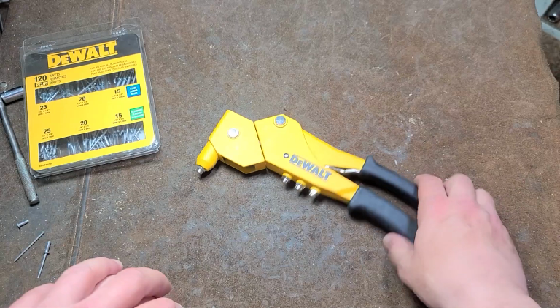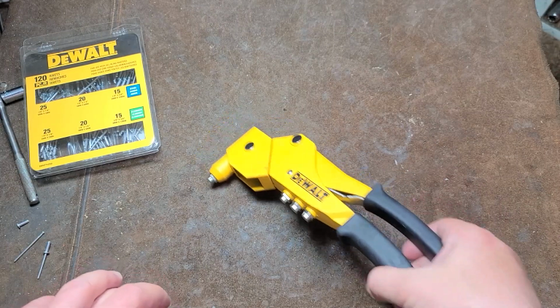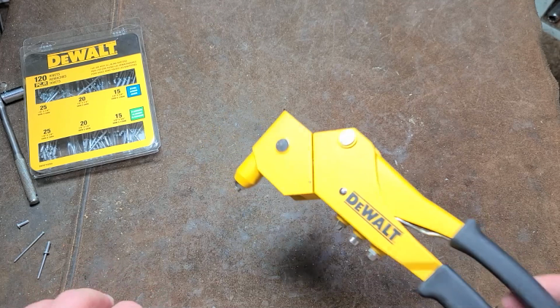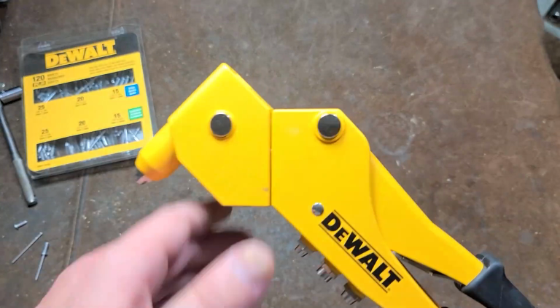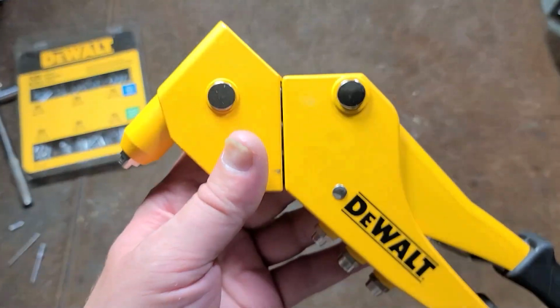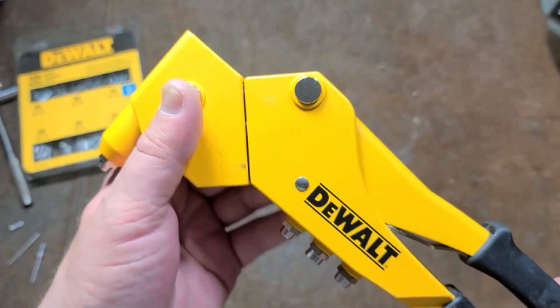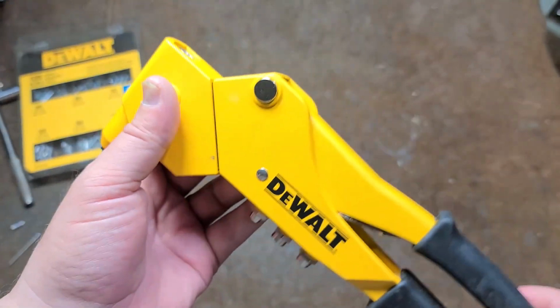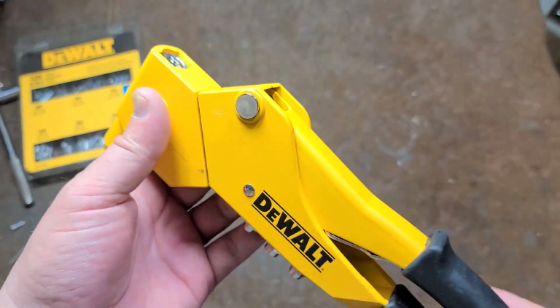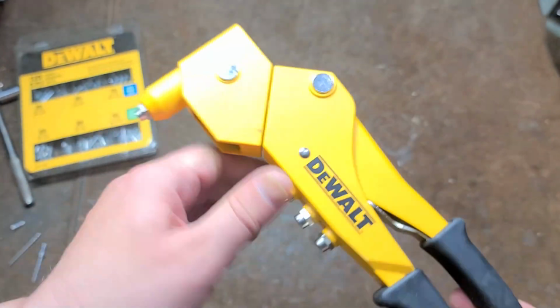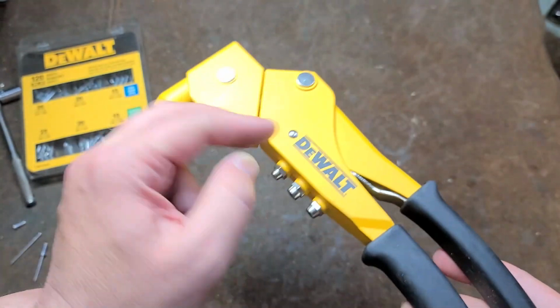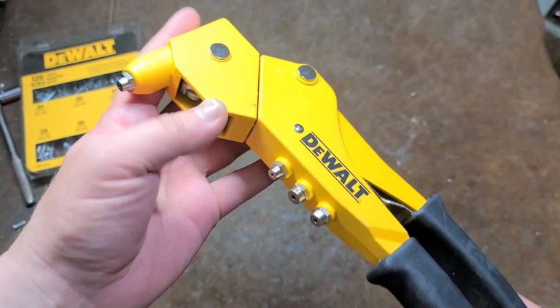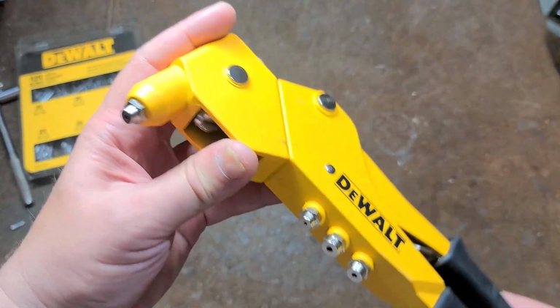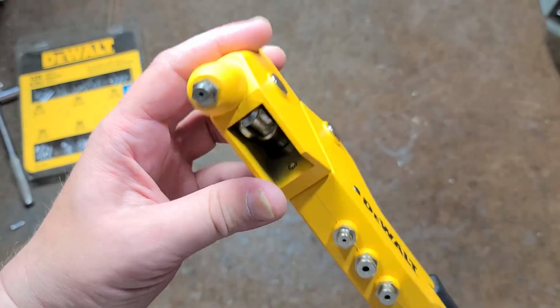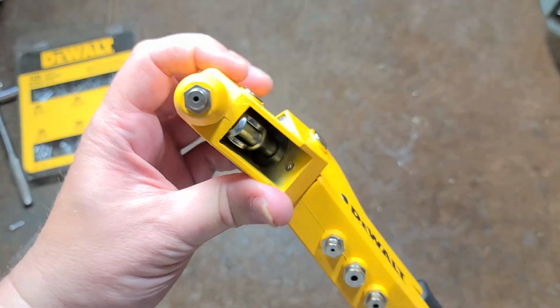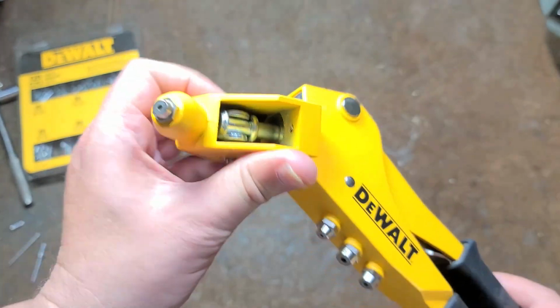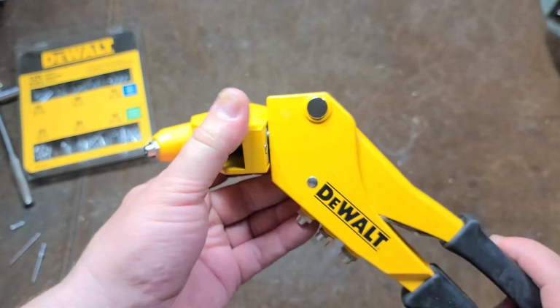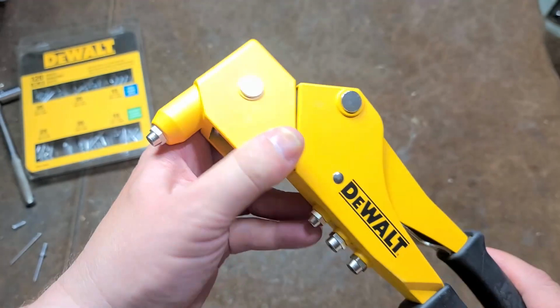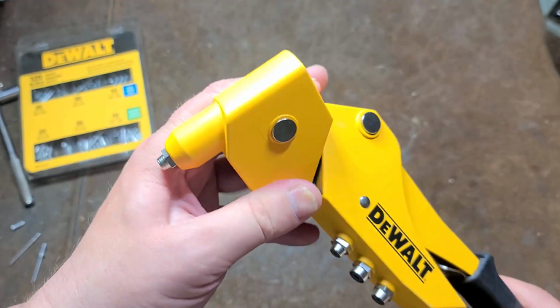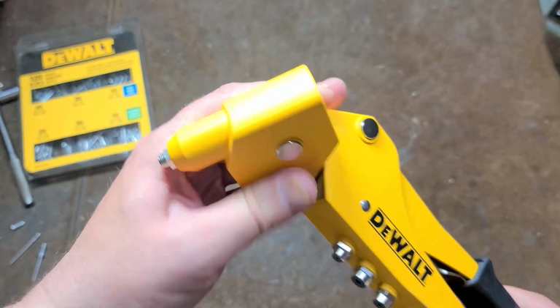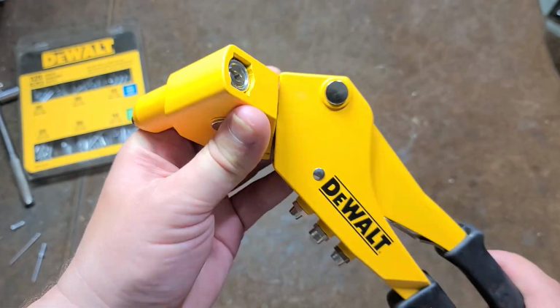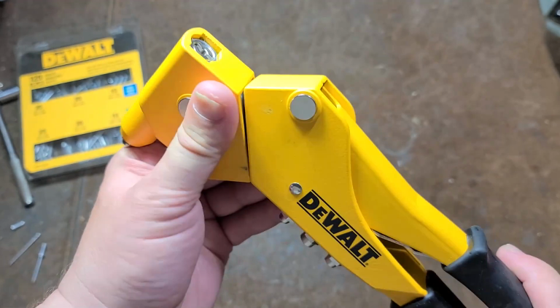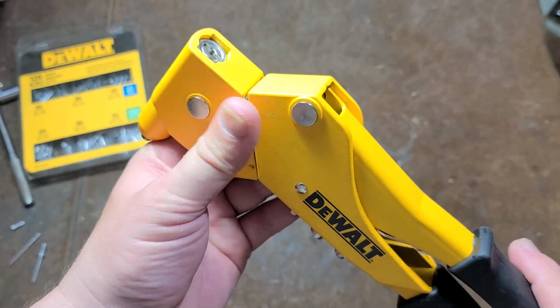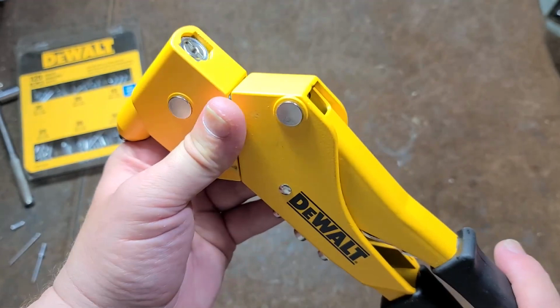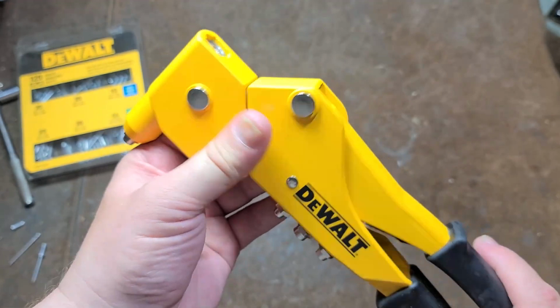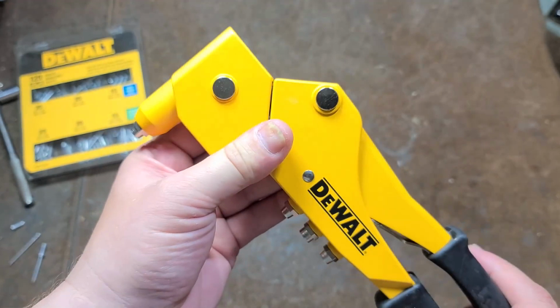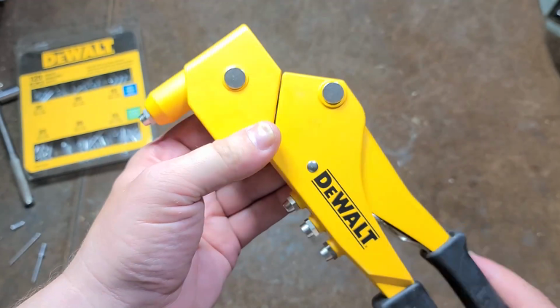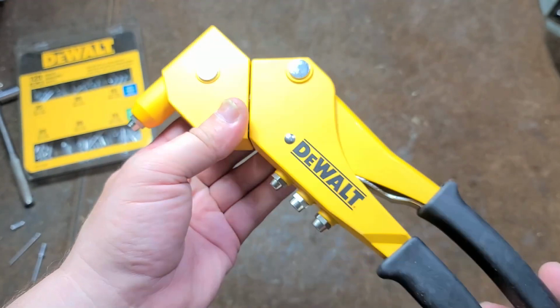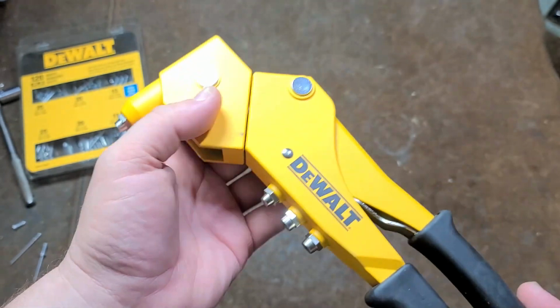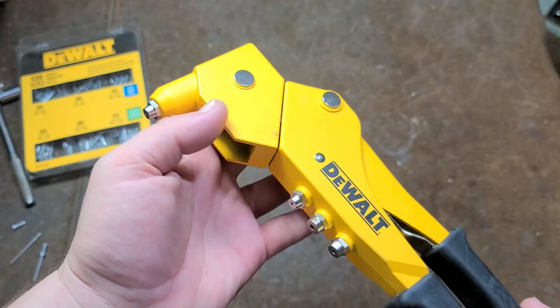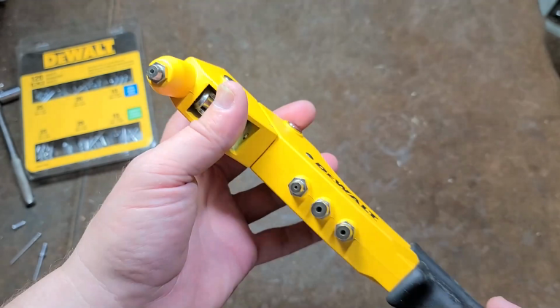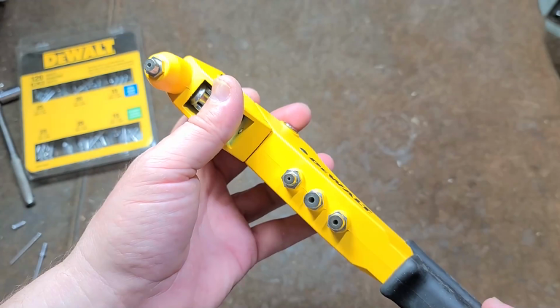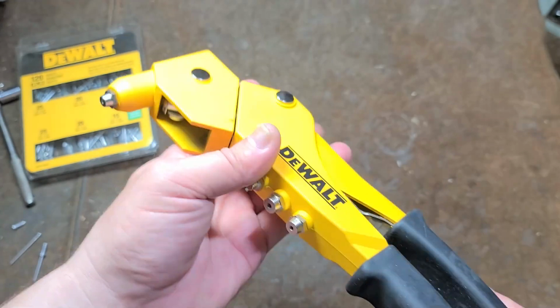It's Caddus Maximus here, this time with the review of the DeWalt so-called heavy-duty swivel head riveter. This isn't really different than any other swivel head riveter — maybe it's a little bit higher quality than one you'd get from Harbor Freight.